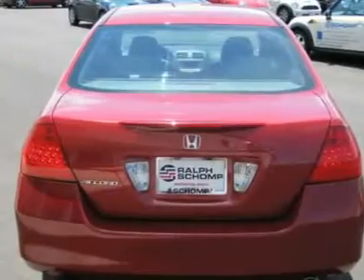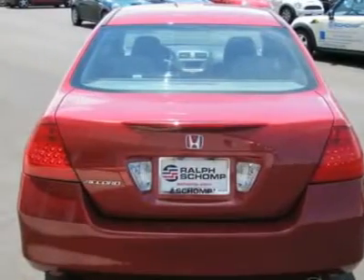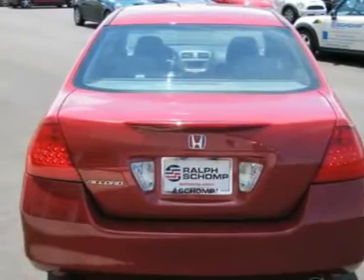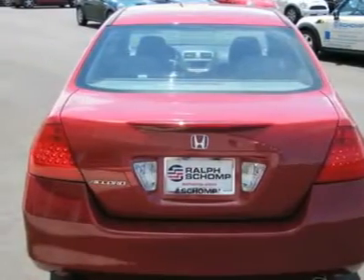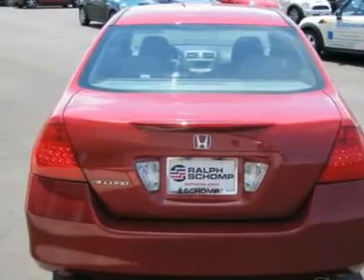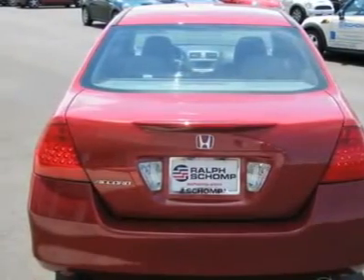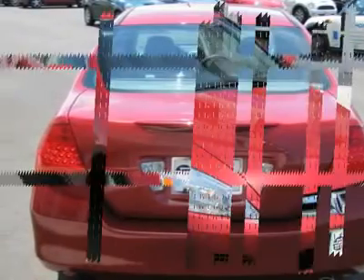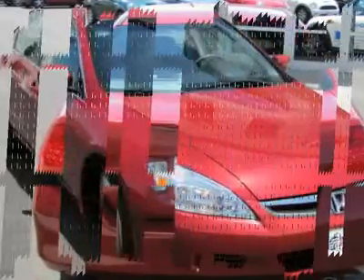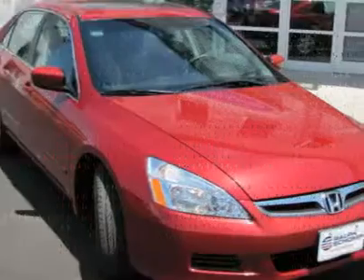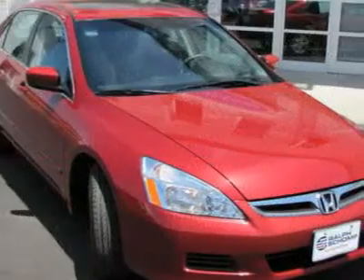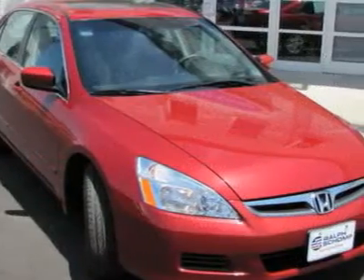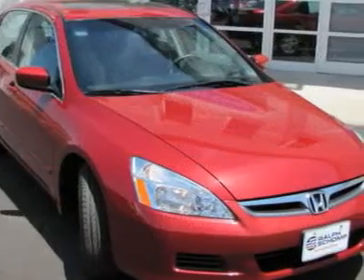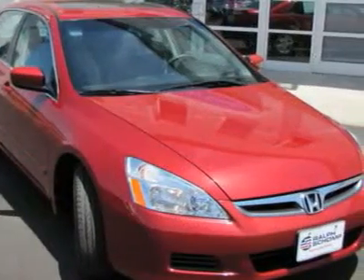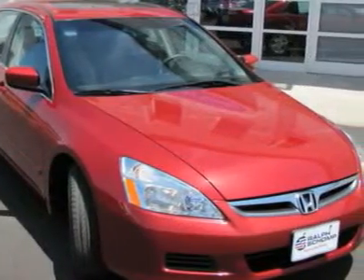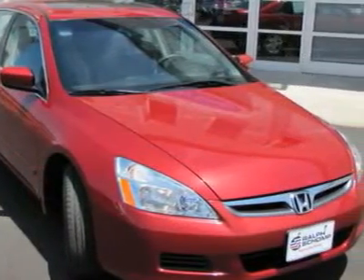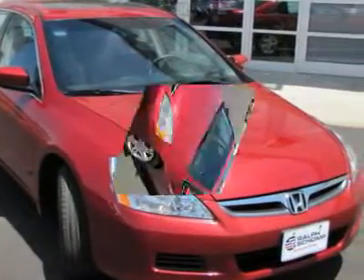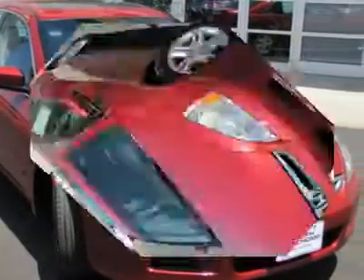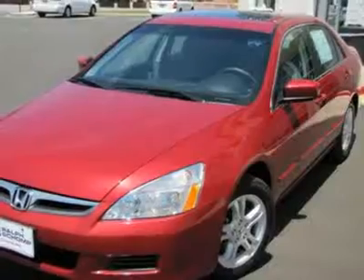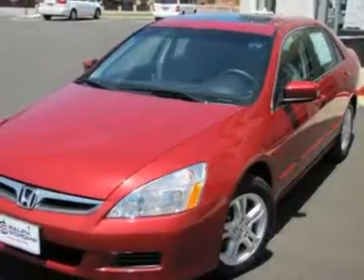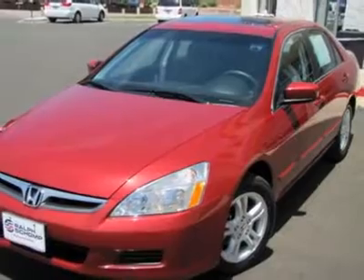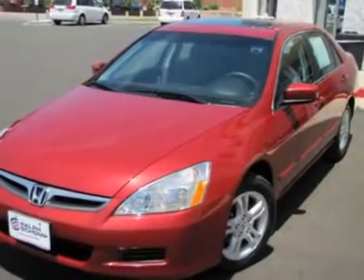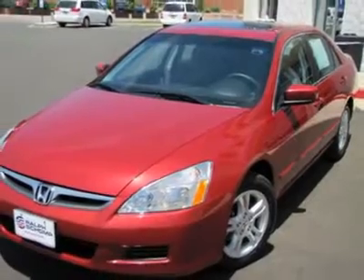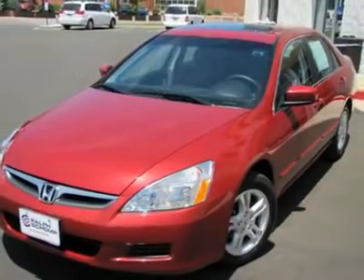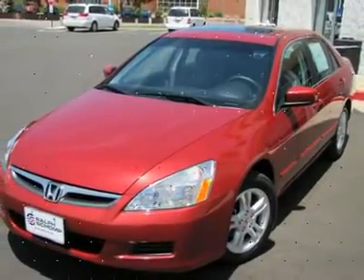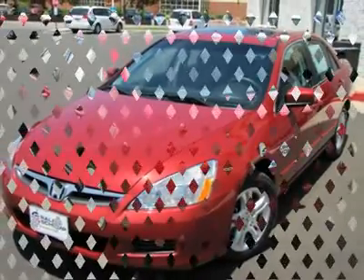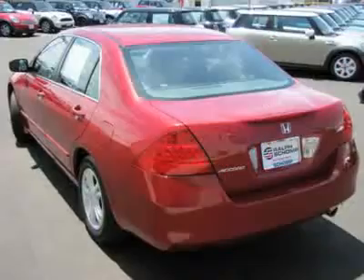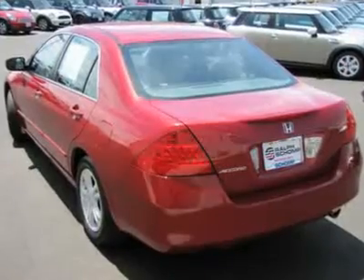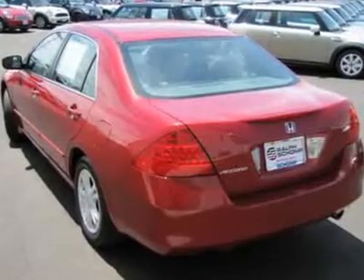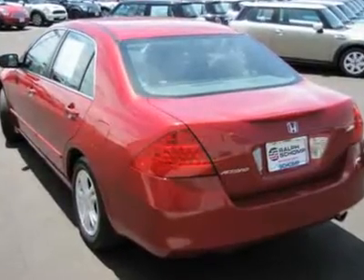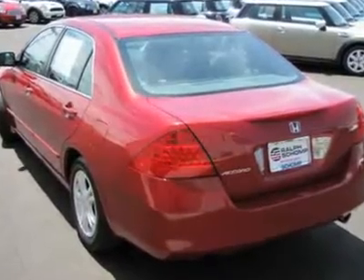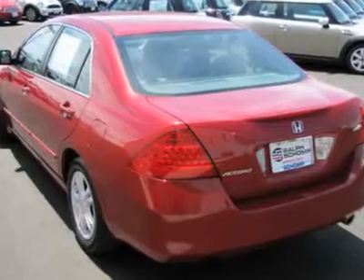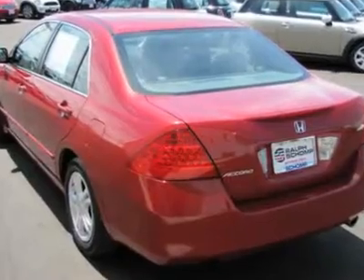Here at Ralph Shop Automotive, we do things a bit differently. Wouldn't it be nice to have a salesperson be more concerned about your needs instead of theirs? Come experience our salaried sales staff and be heard.